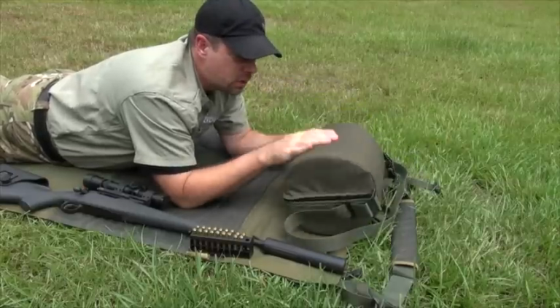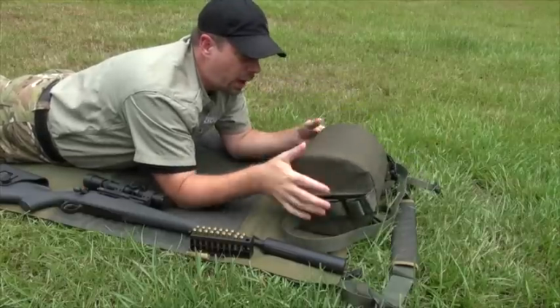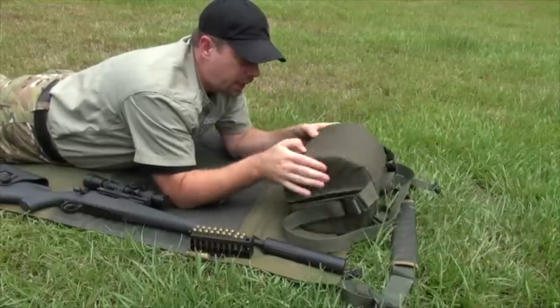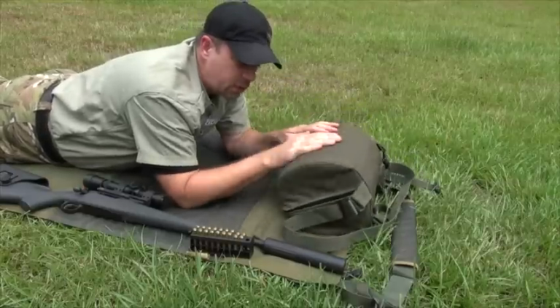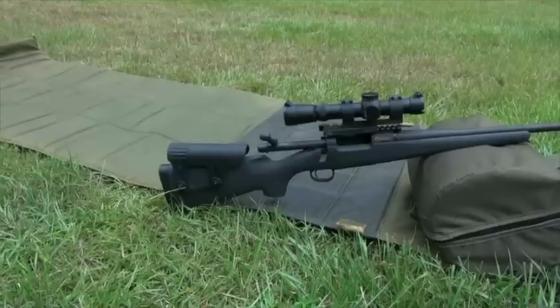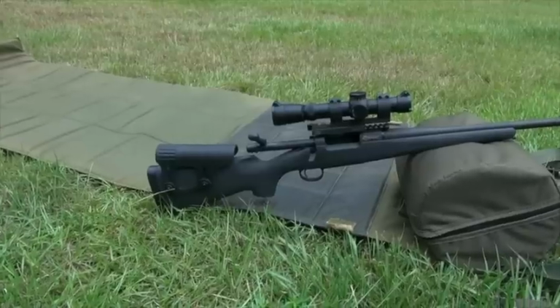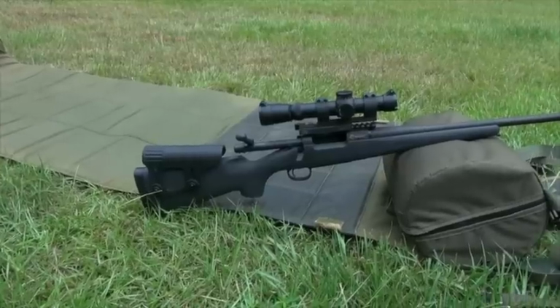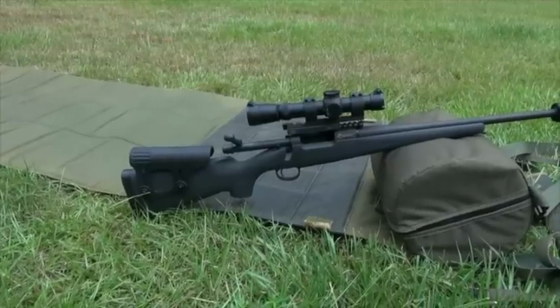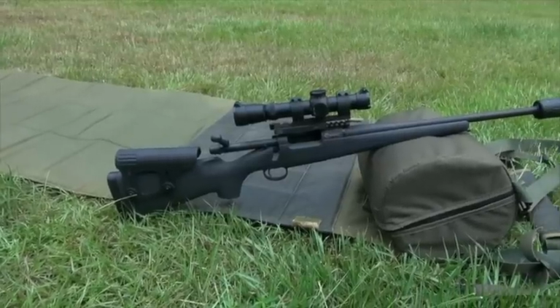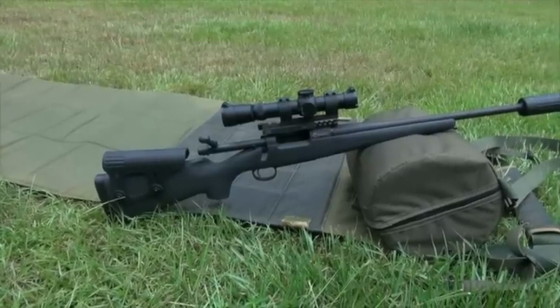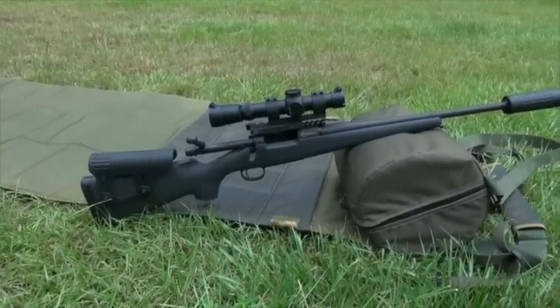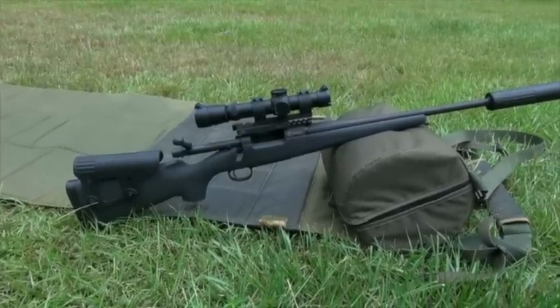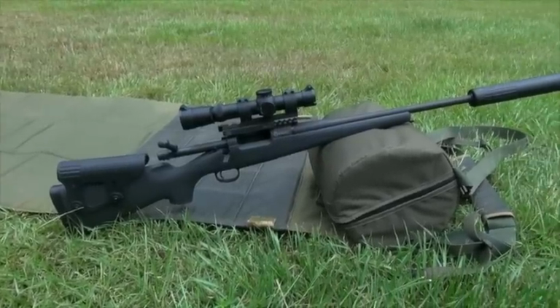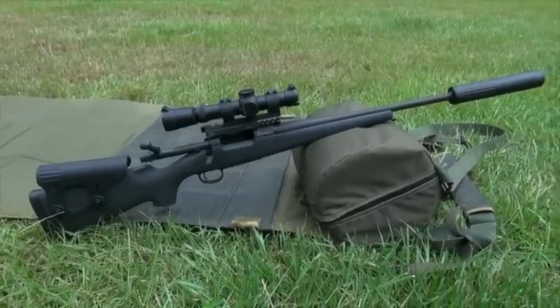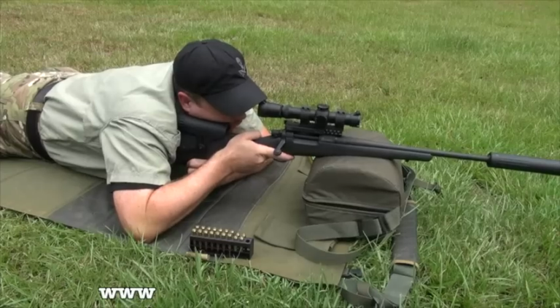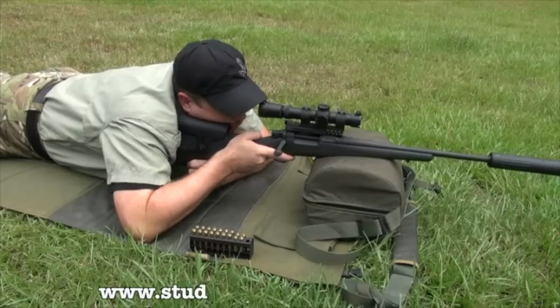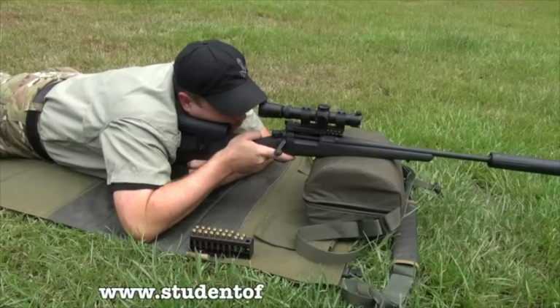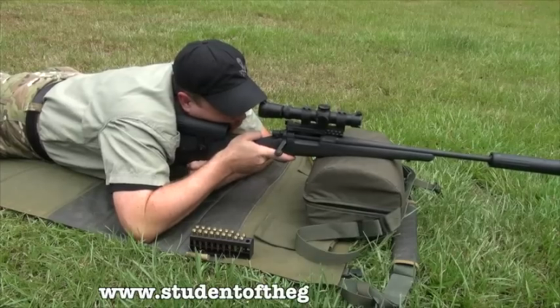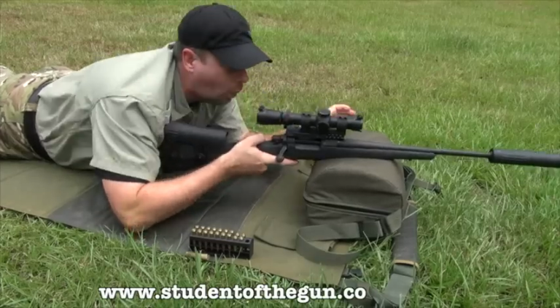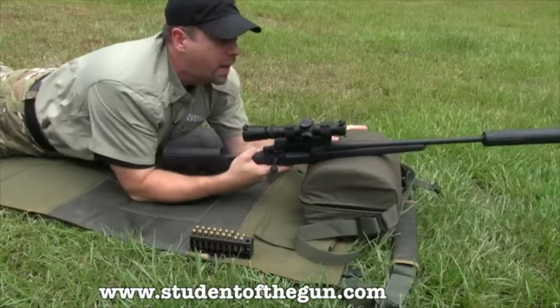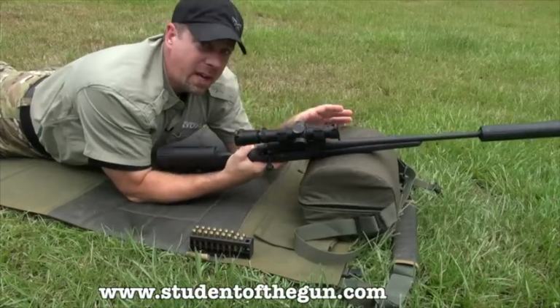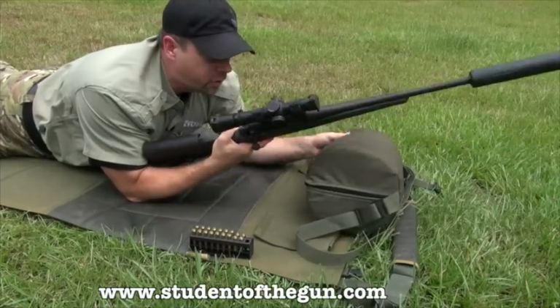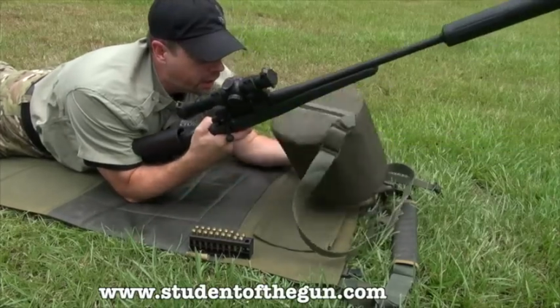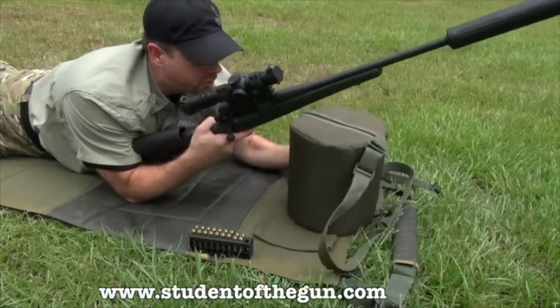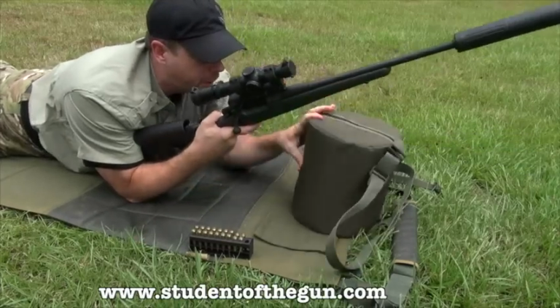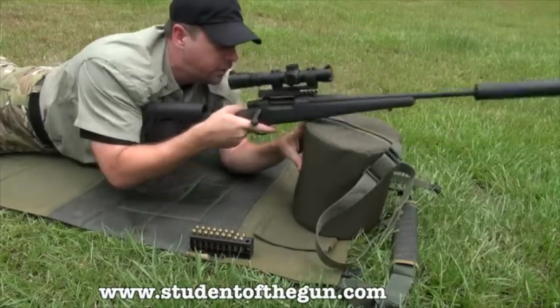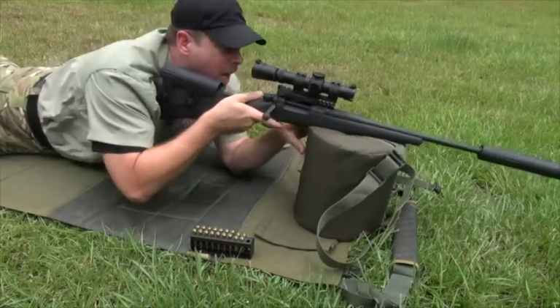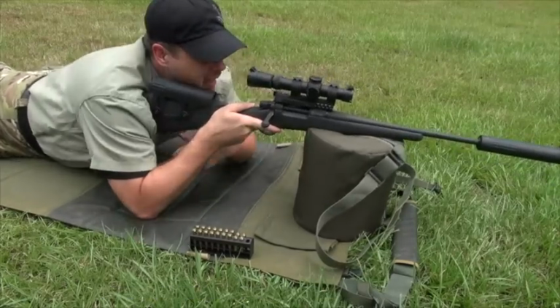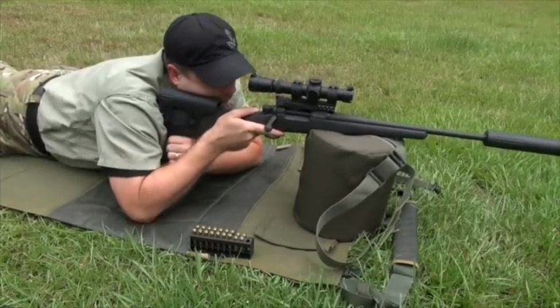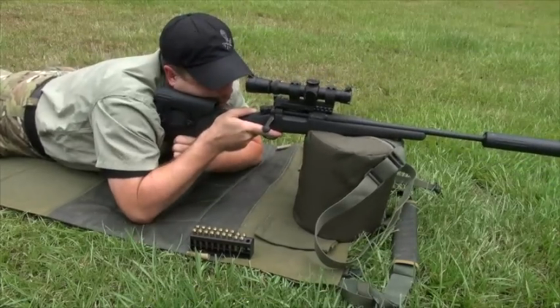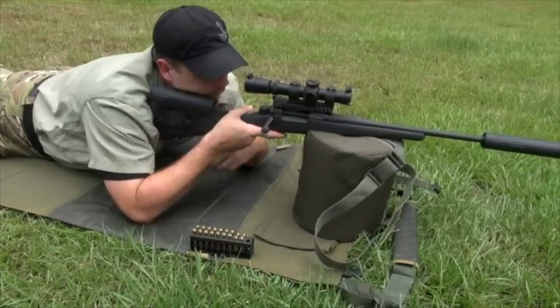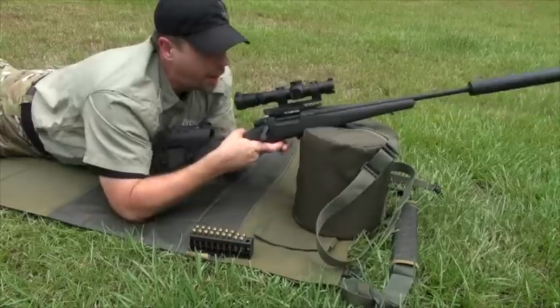I can lay it down like so, put my rifle up, give myself a little bit of extra height and stability with my rifle. Or if I need extra height, I can just flip it up like this, give myself a little bit of extra height.